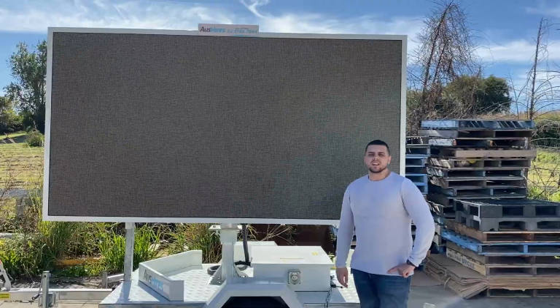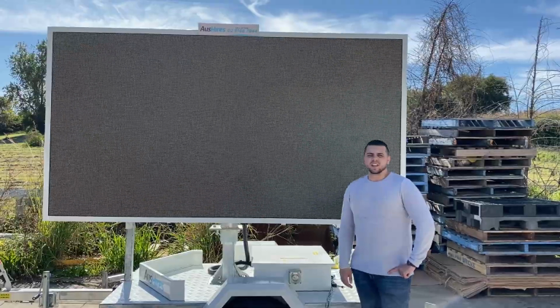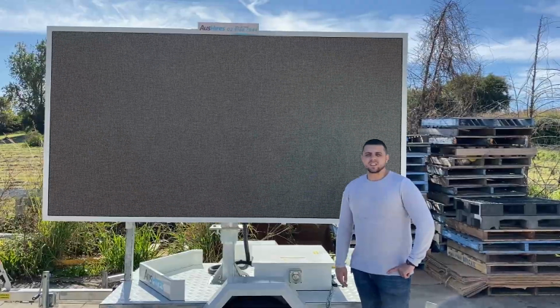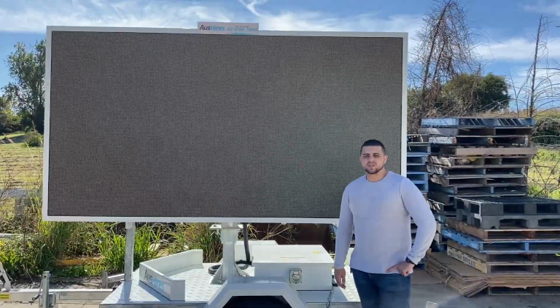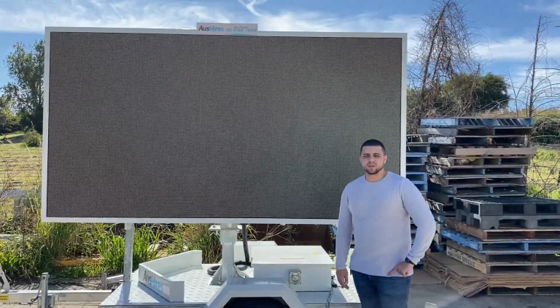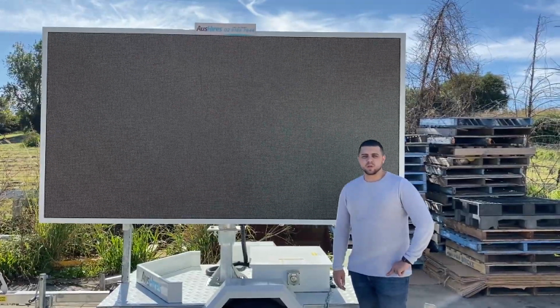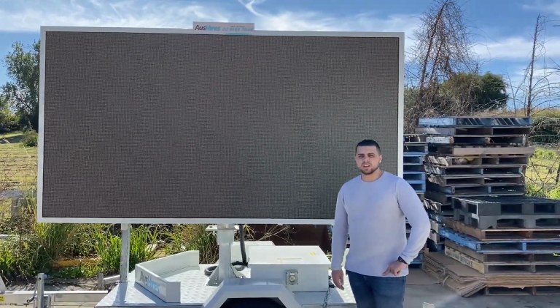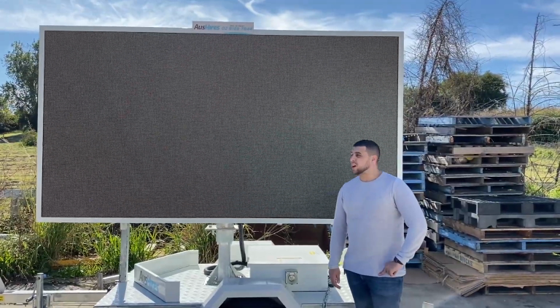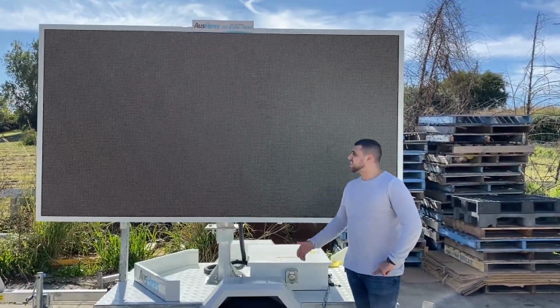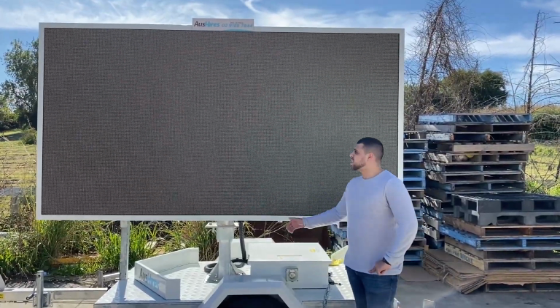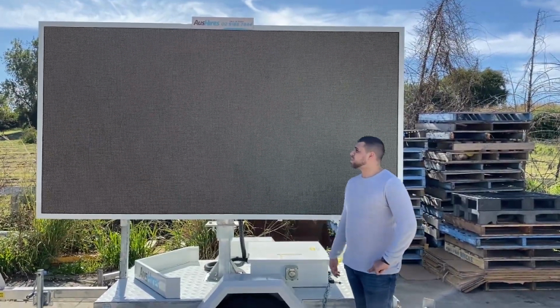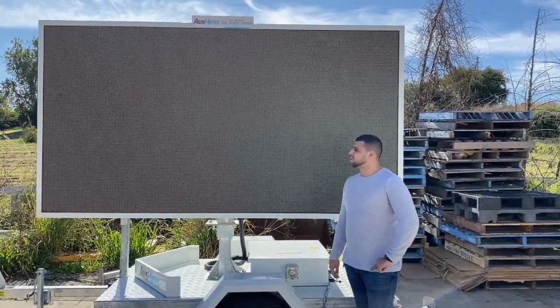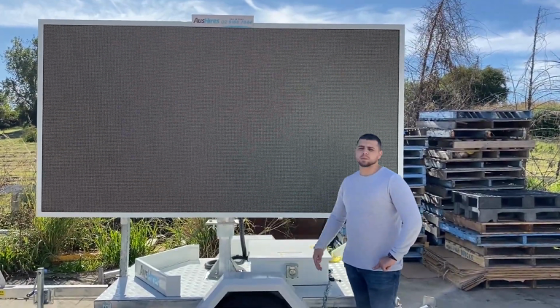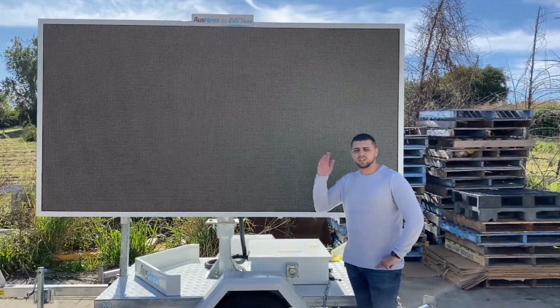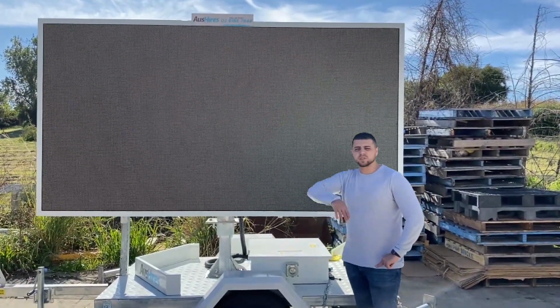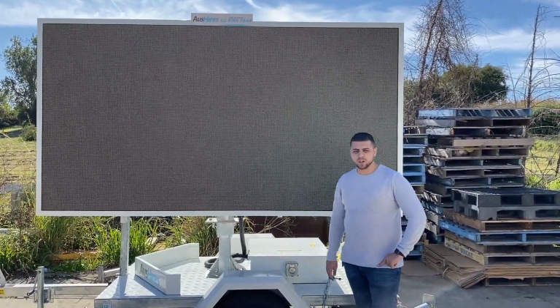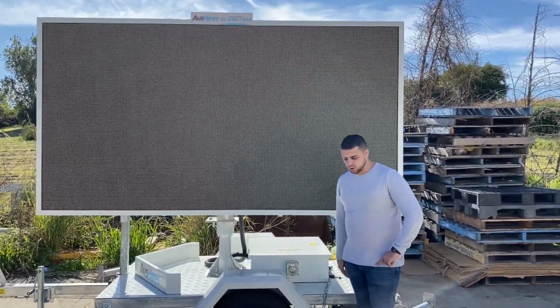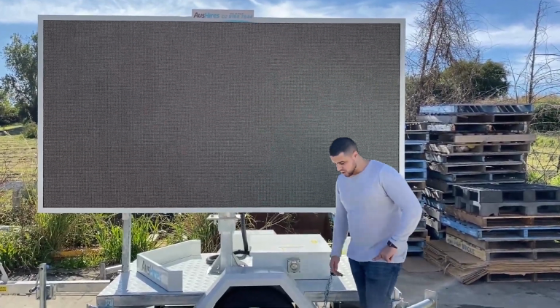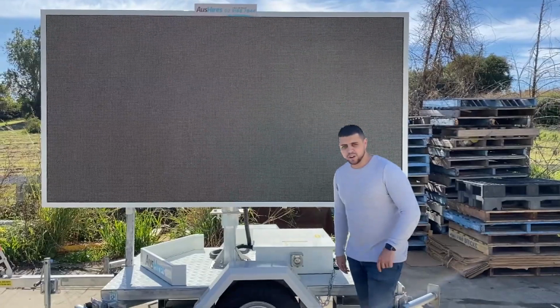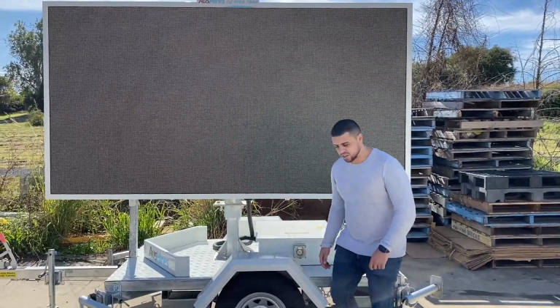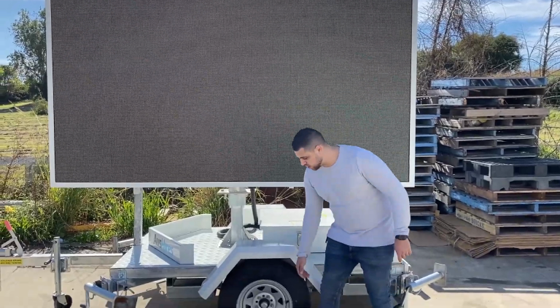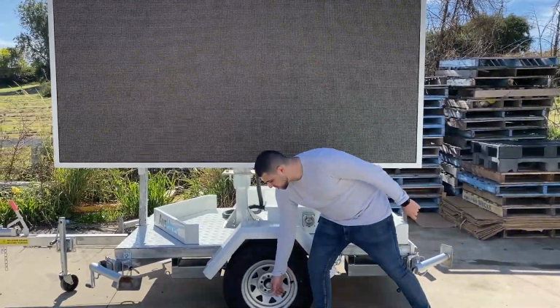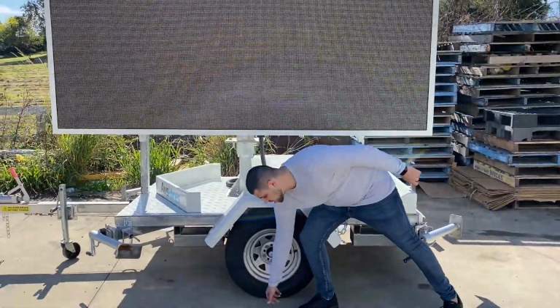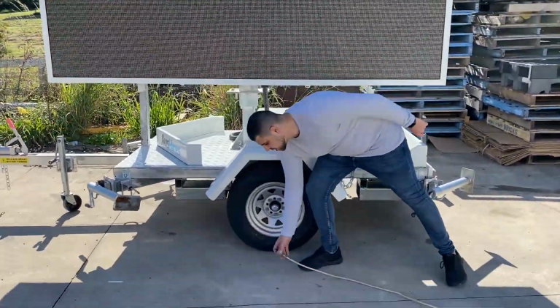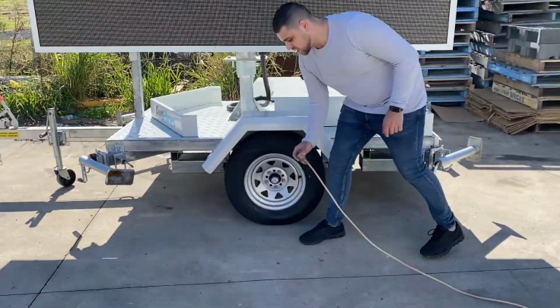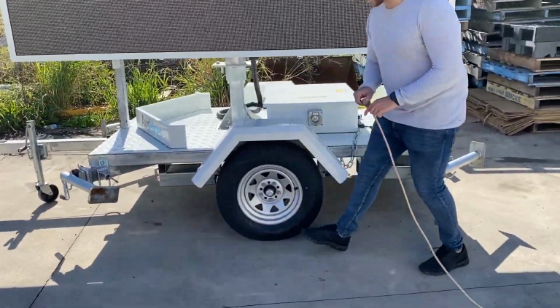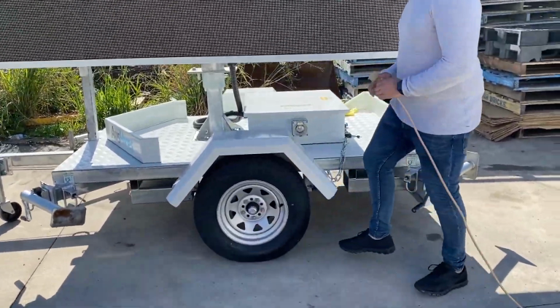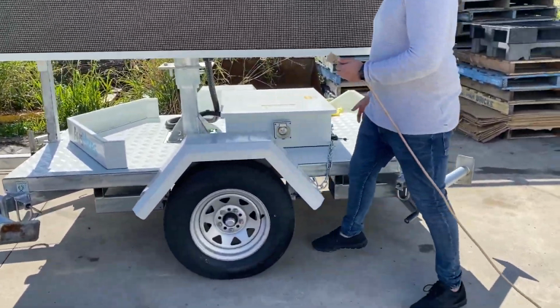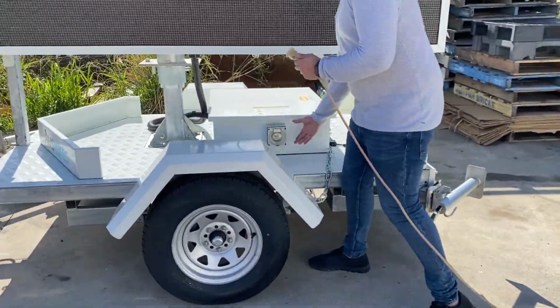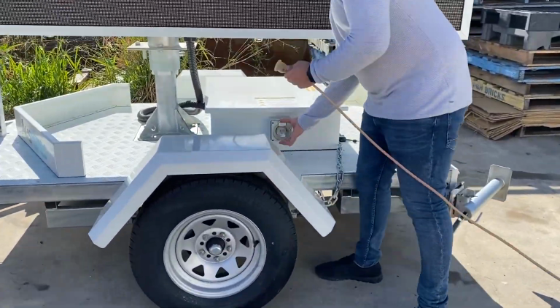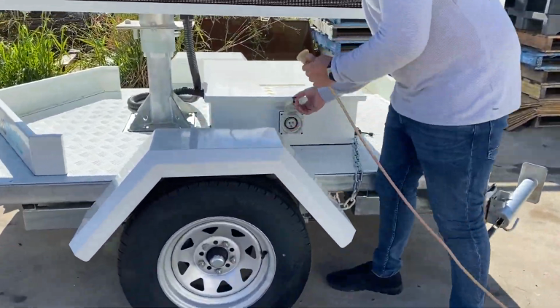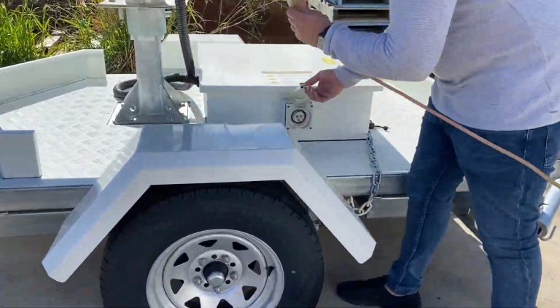Hey guys, Adrian from Penrith Equipment here. I'm standing here with our premium P6 video board. Very easy to use, it has a 3 meter wide display.